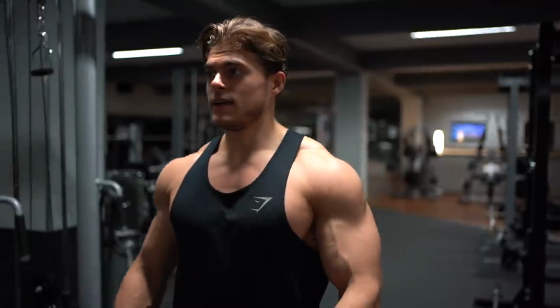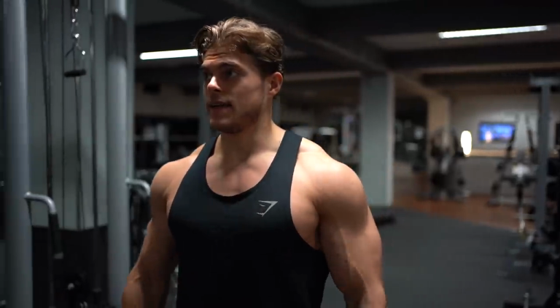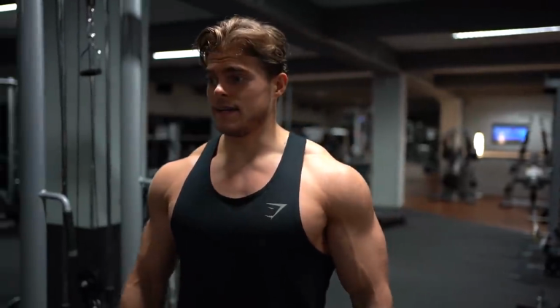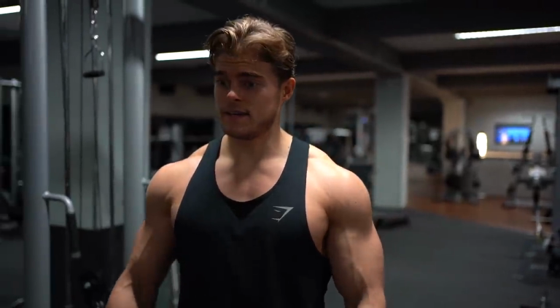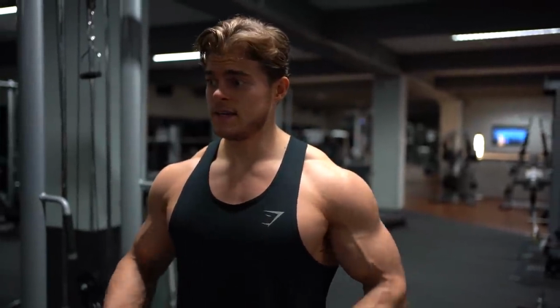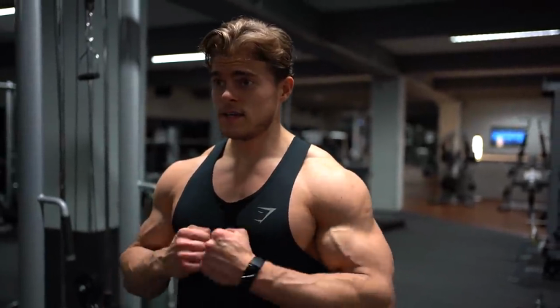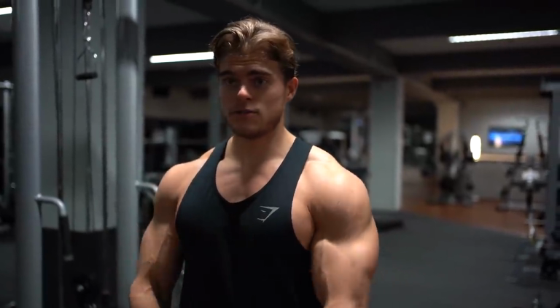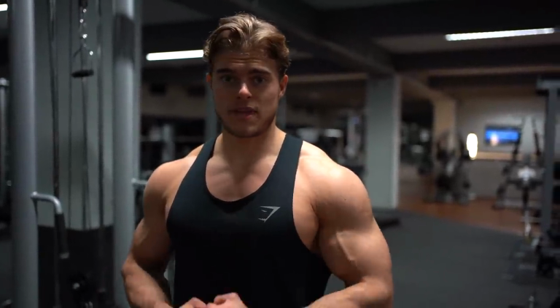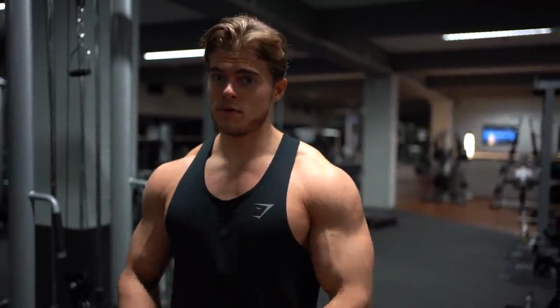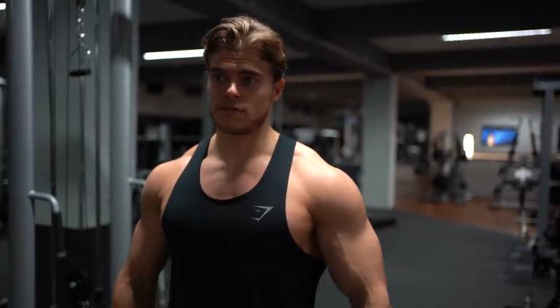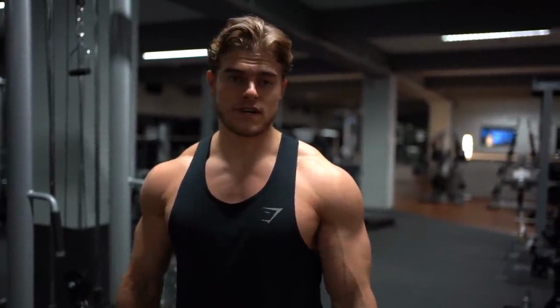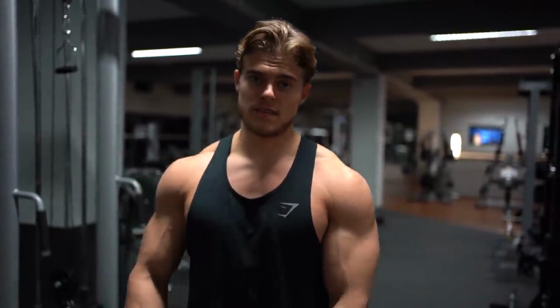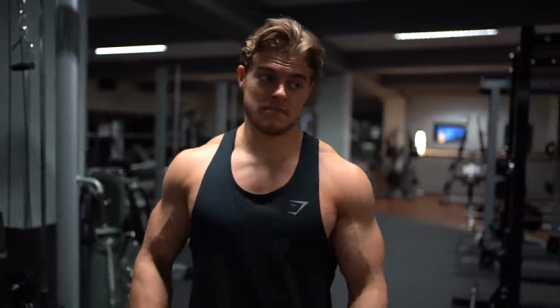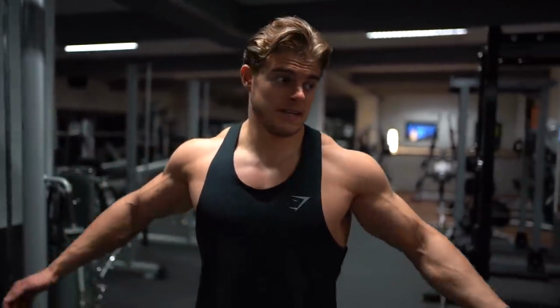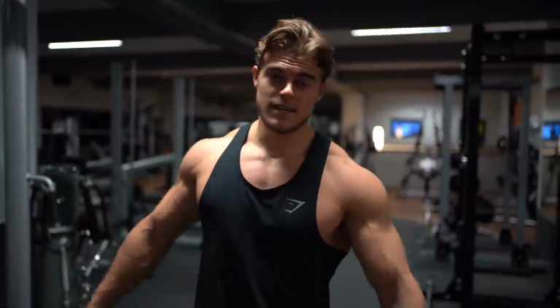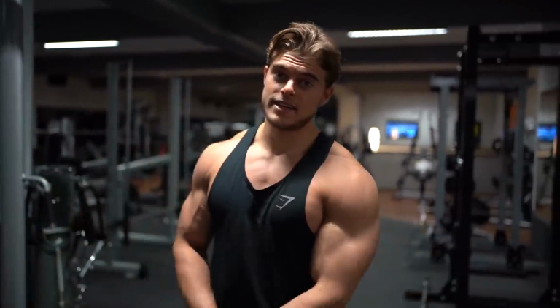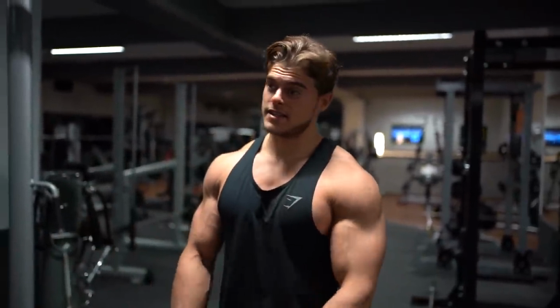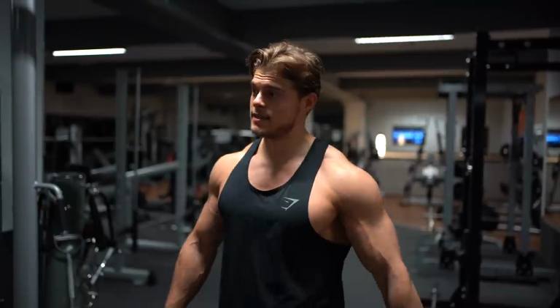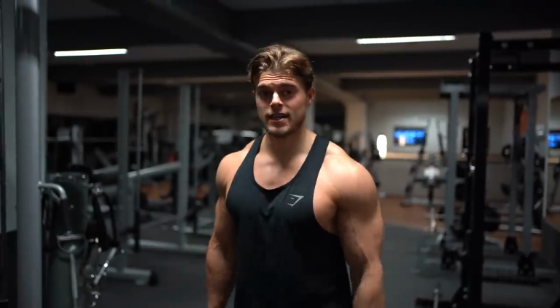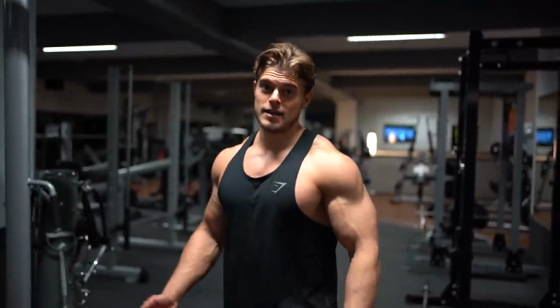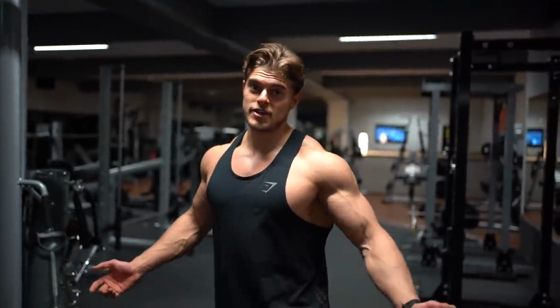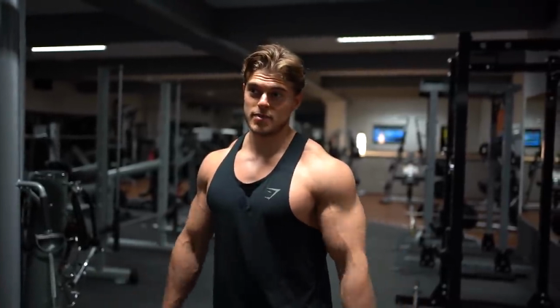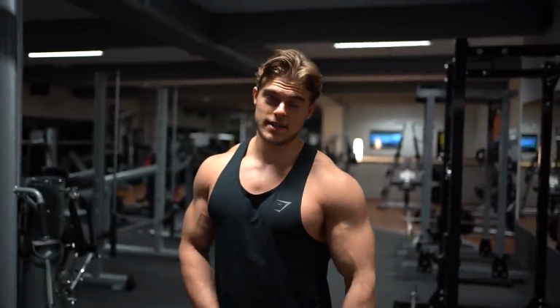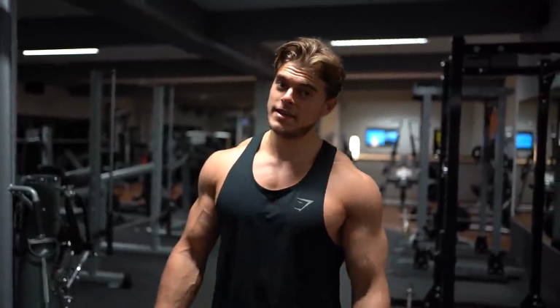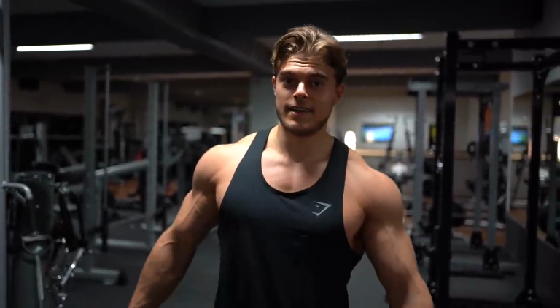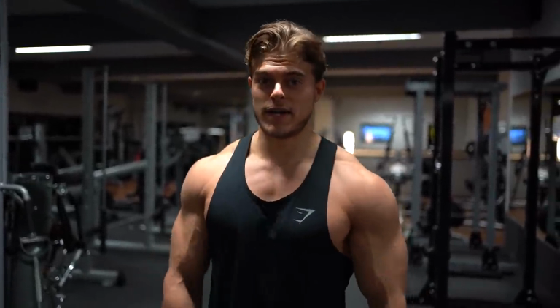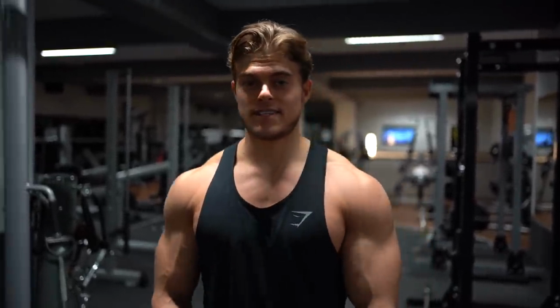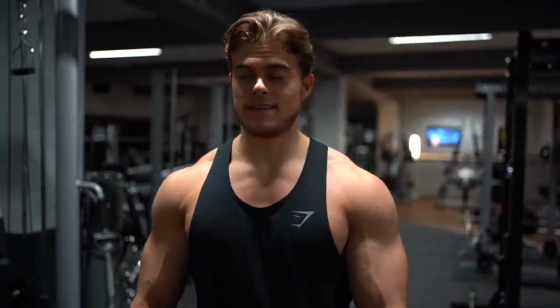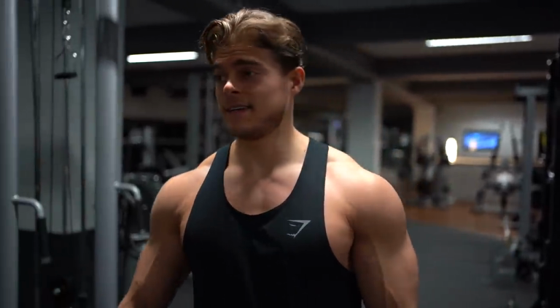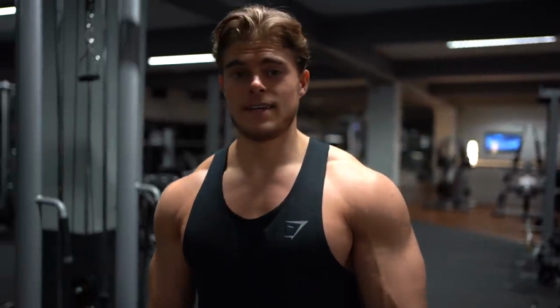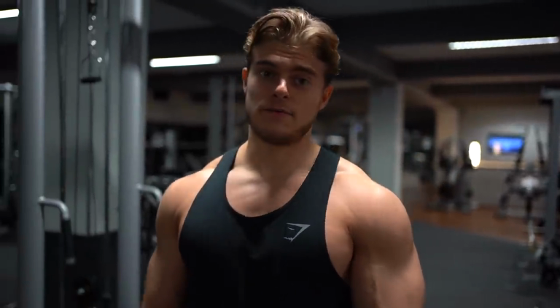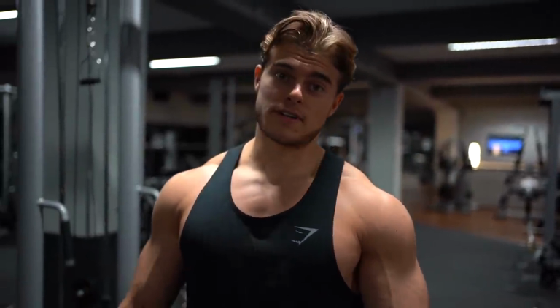Then we do some cable work for triceps — that is it. Pretty simple, but as I said, it works.